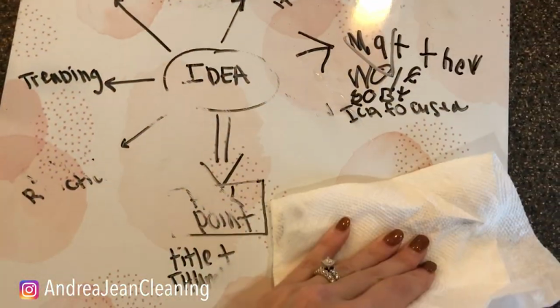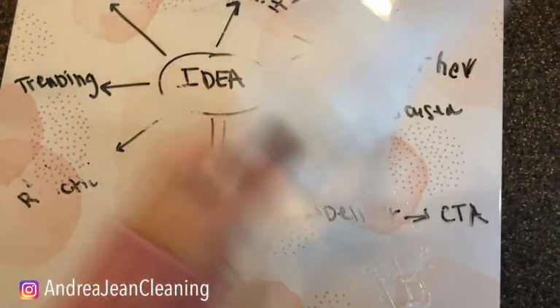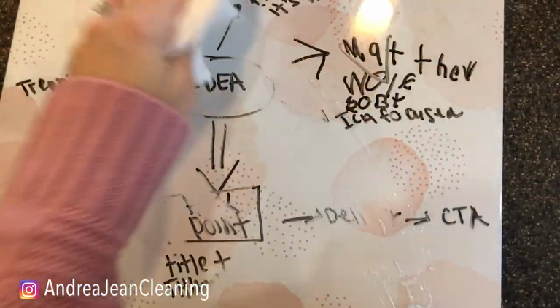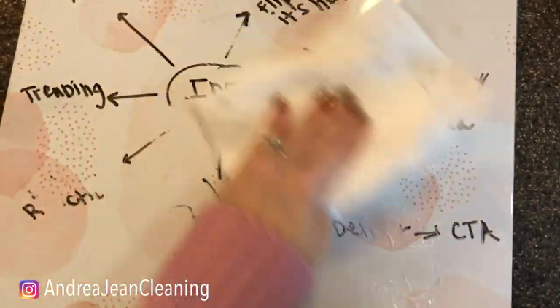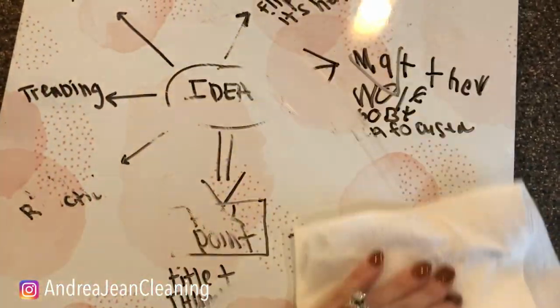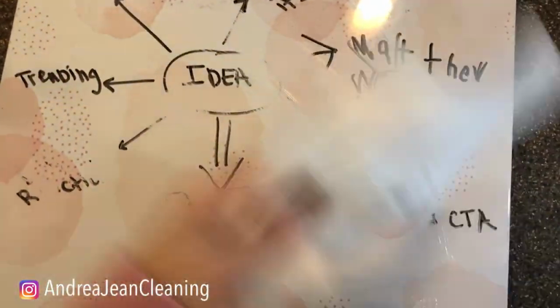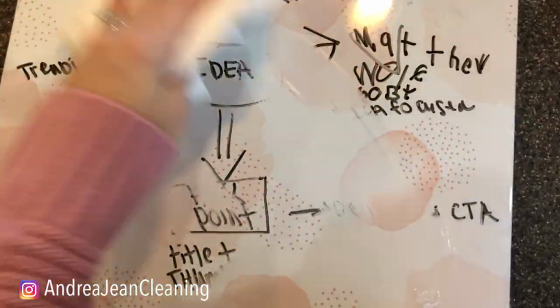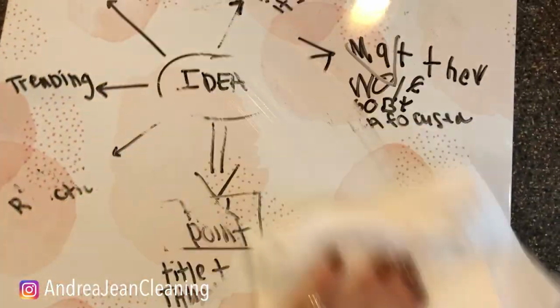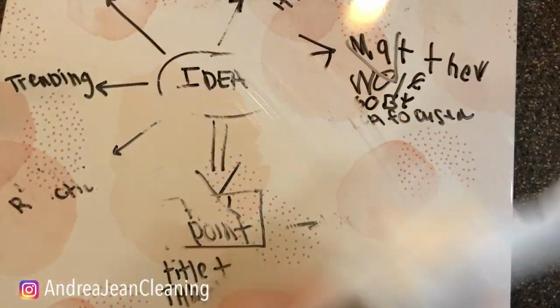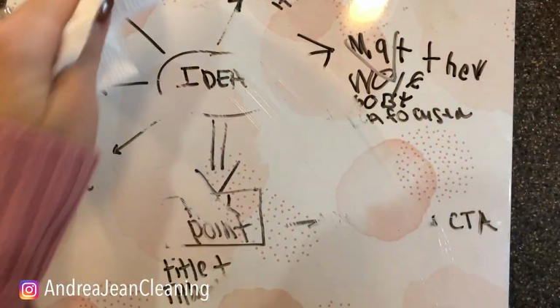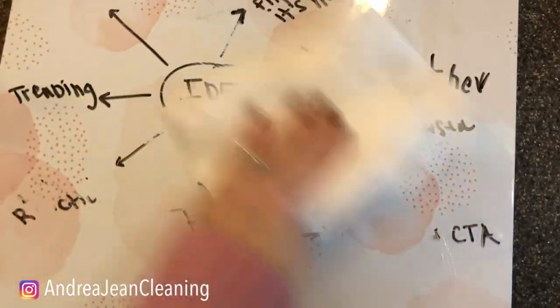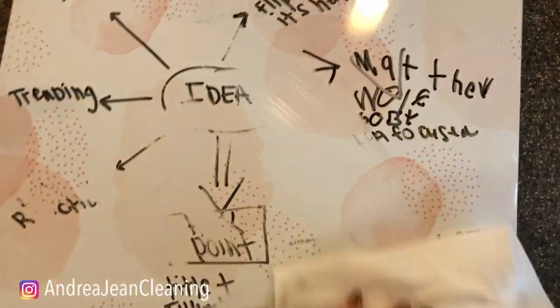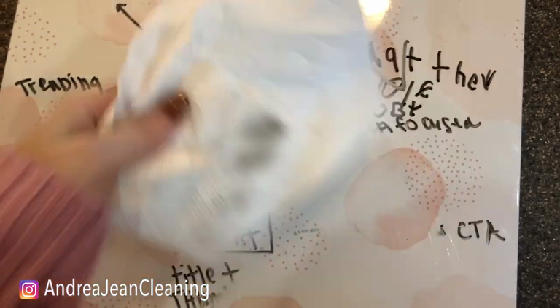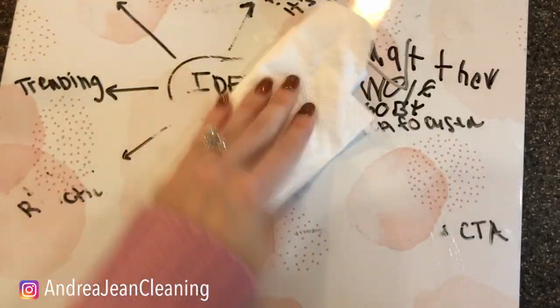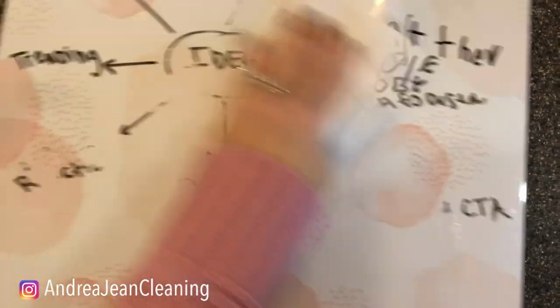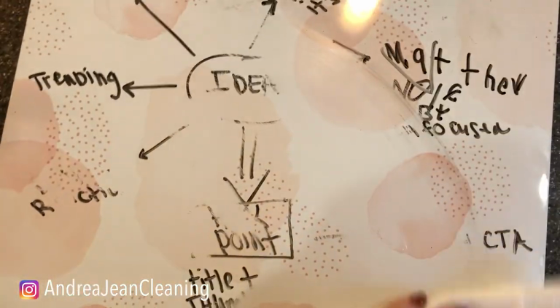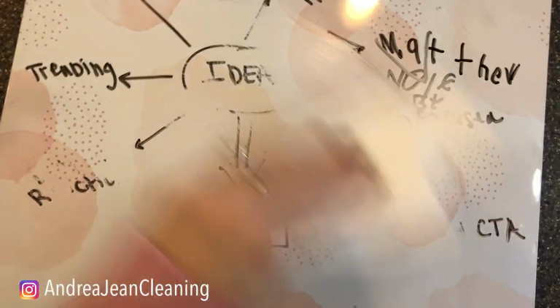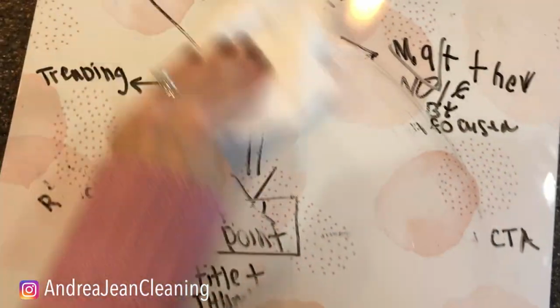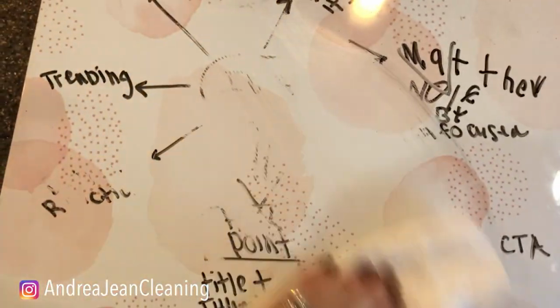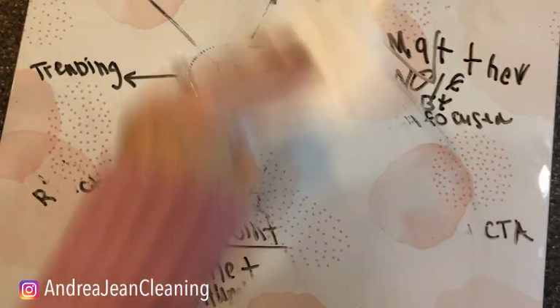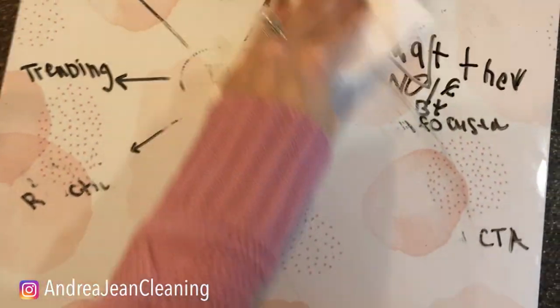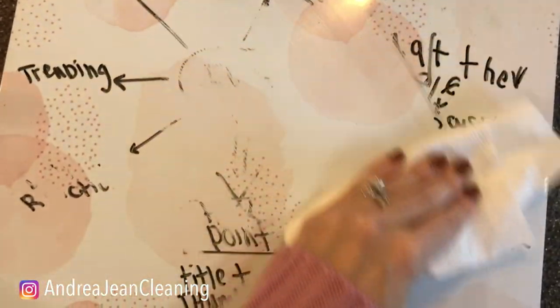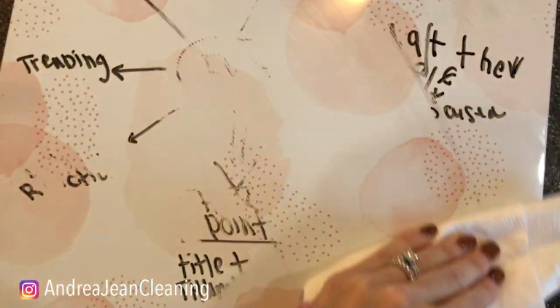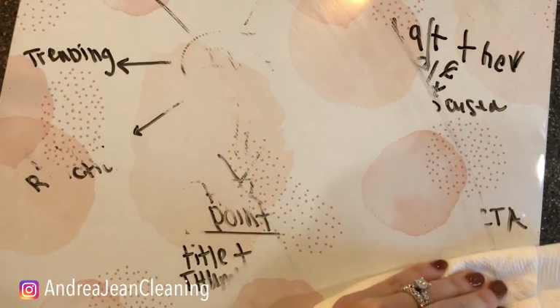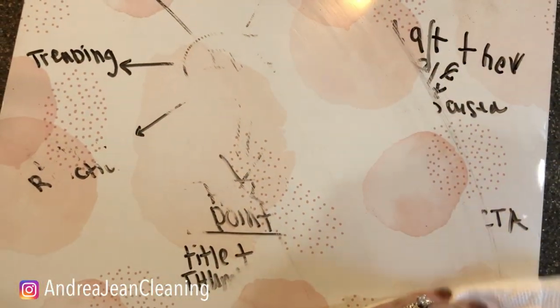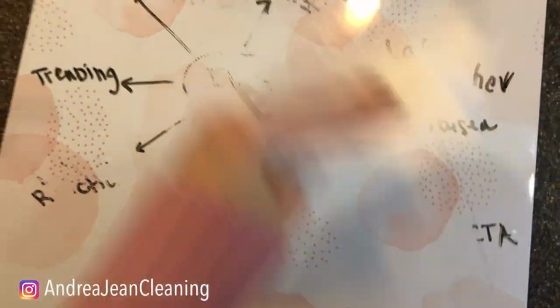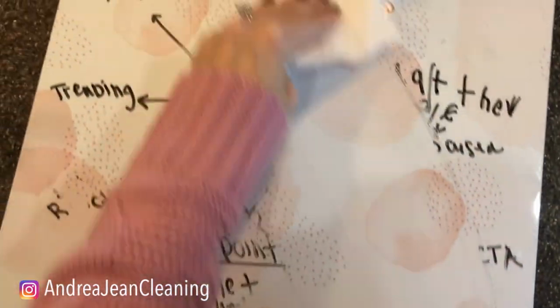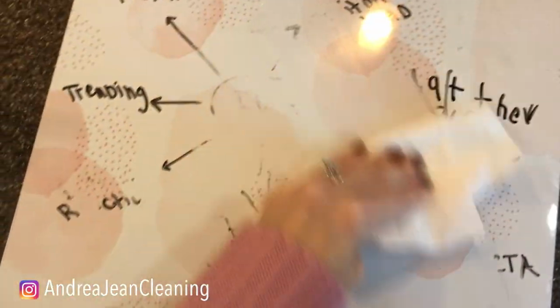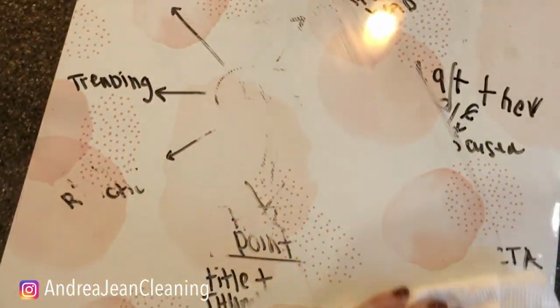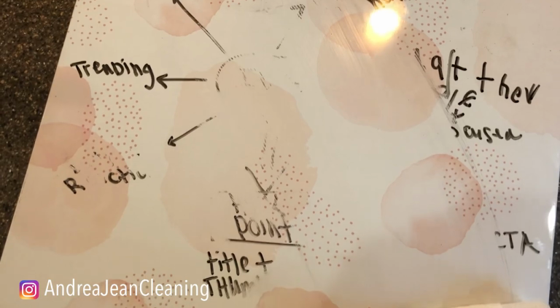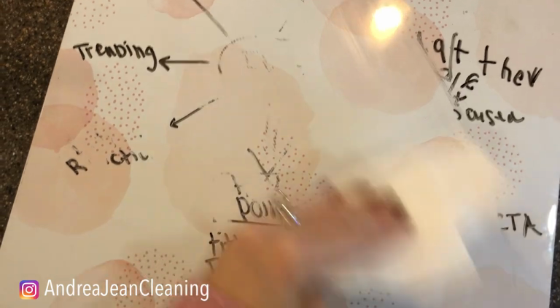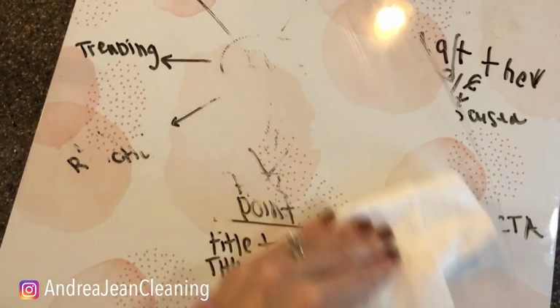Look at that. Look at that! Yes, honey — it's working!